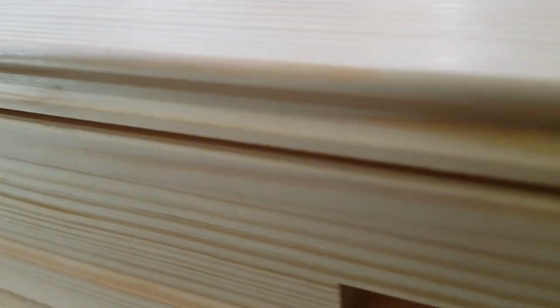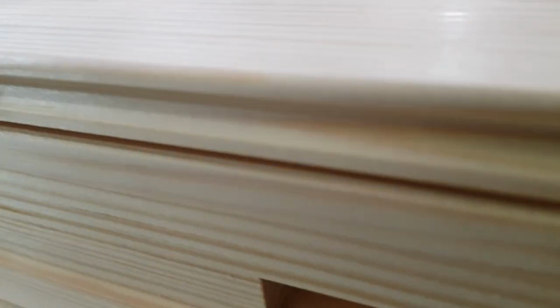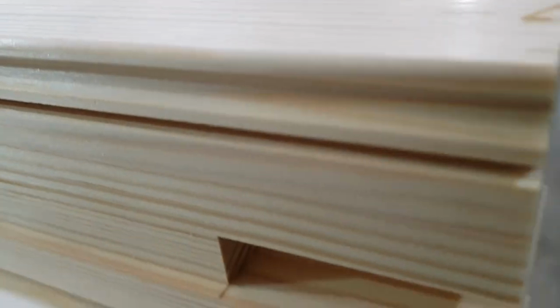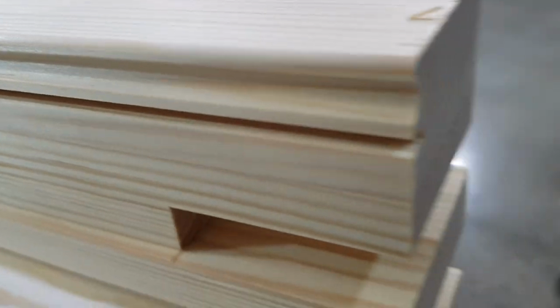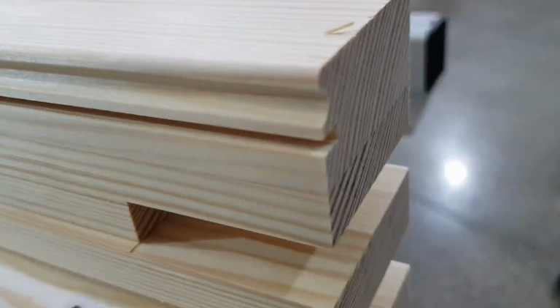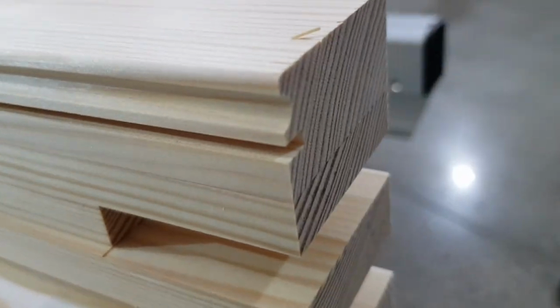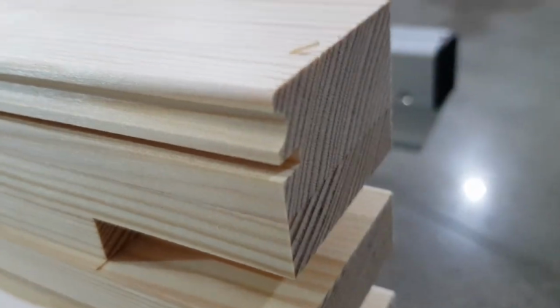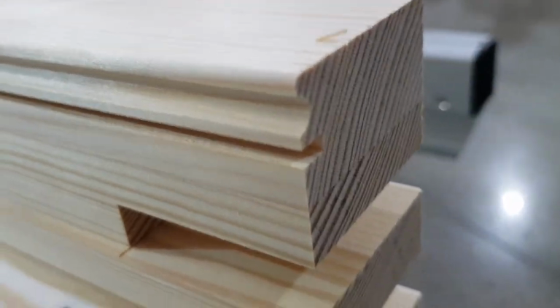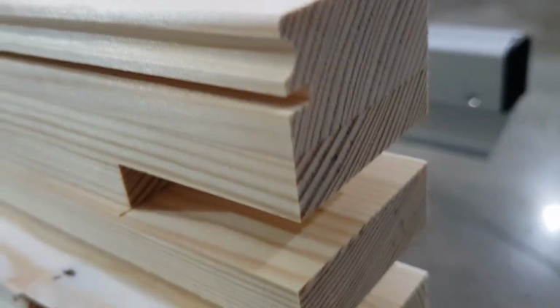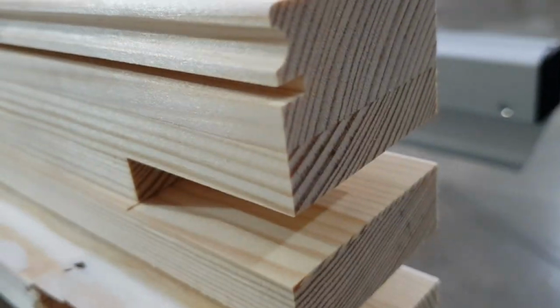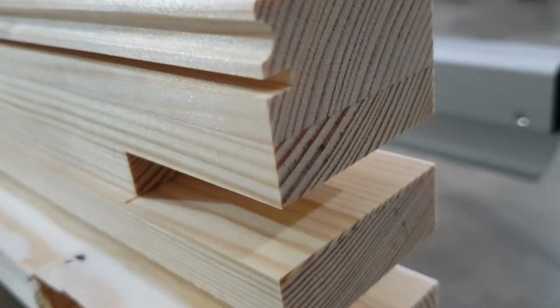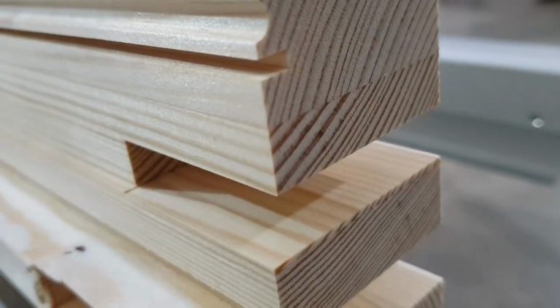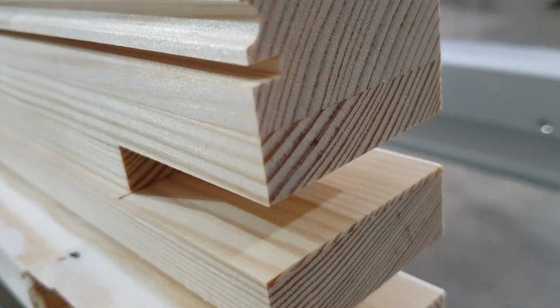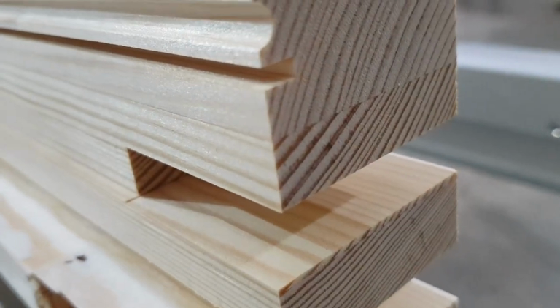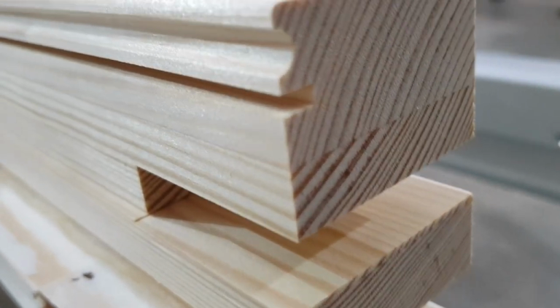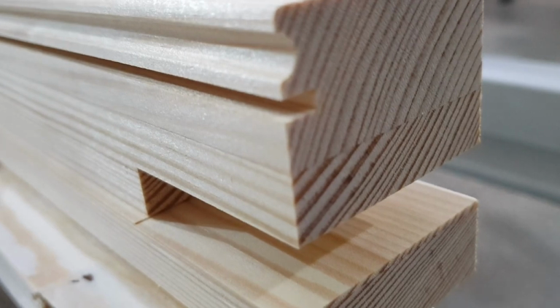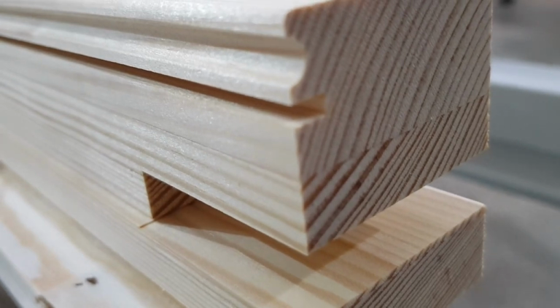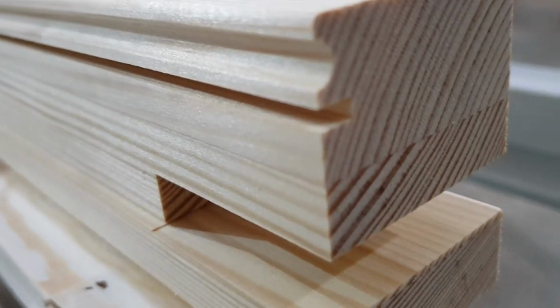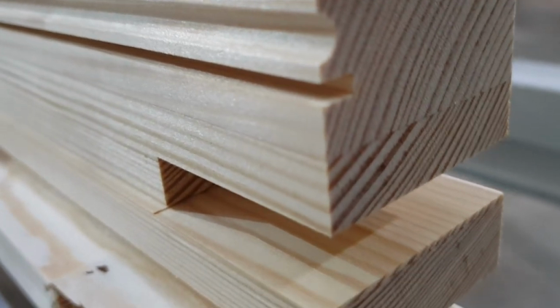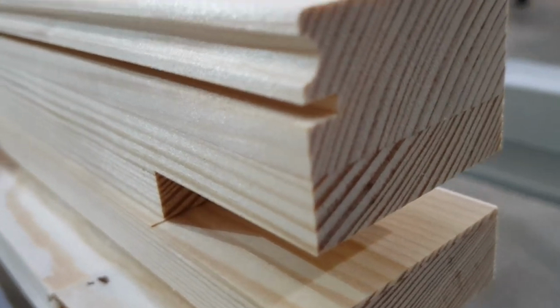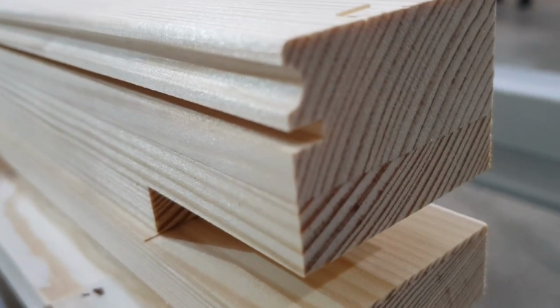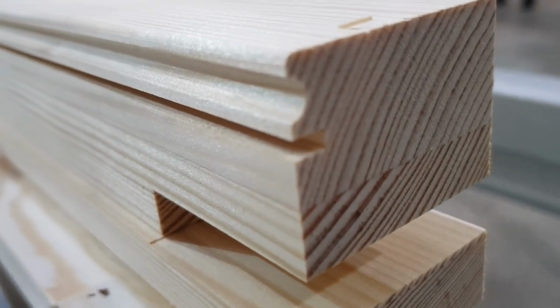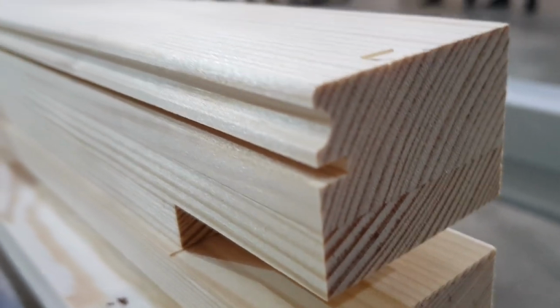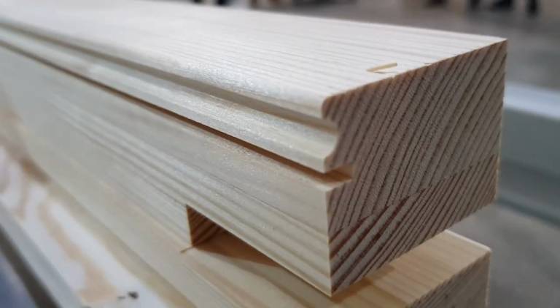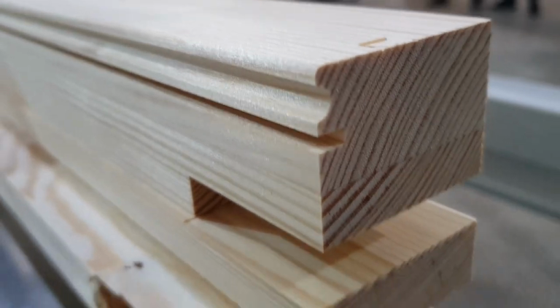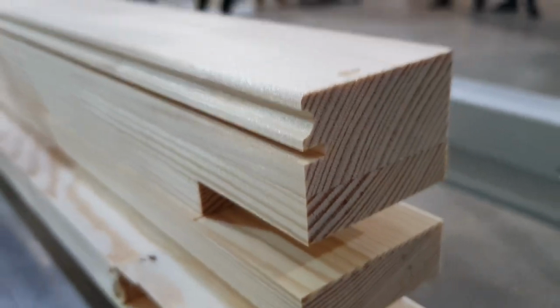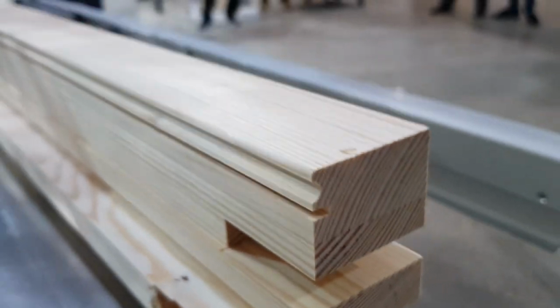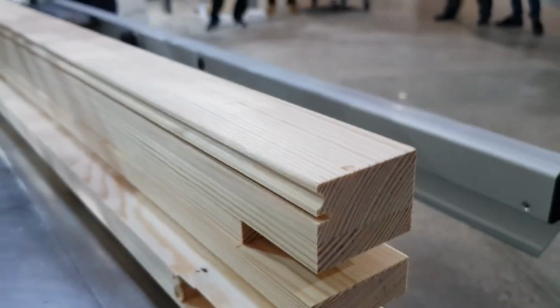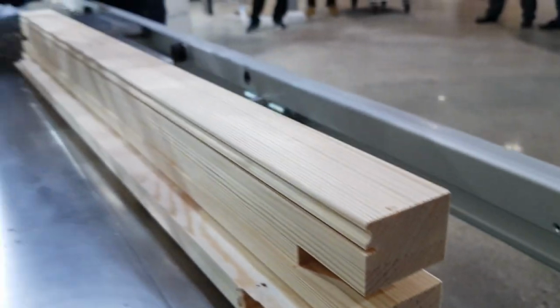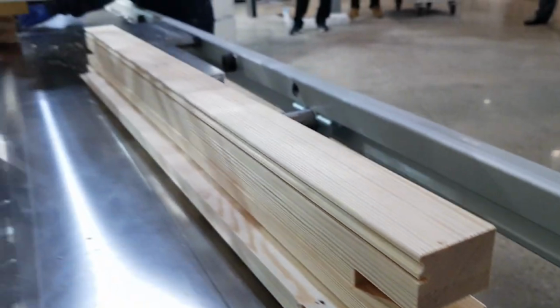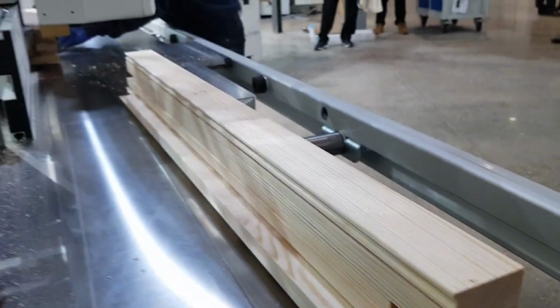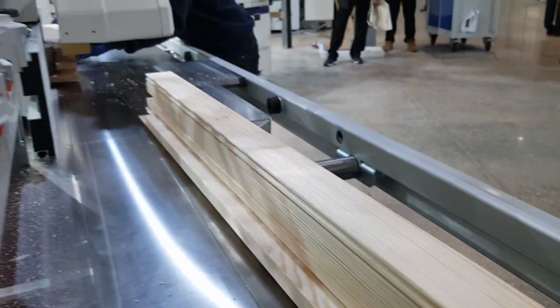Thanks to Lace Tooling UK, which provides all the tools needed to perform and achieve excellent finish and precision.